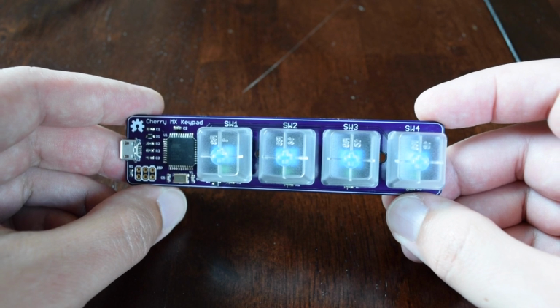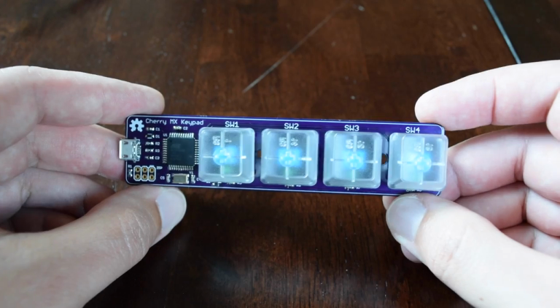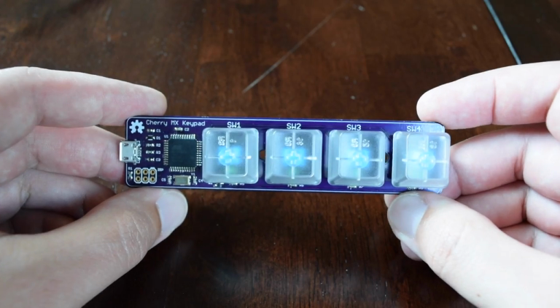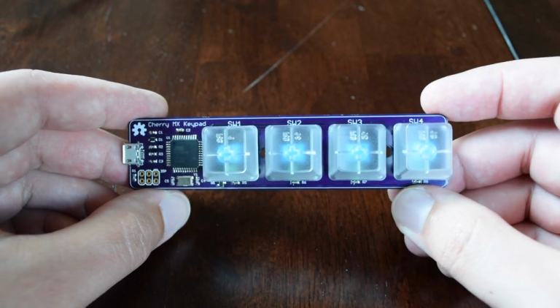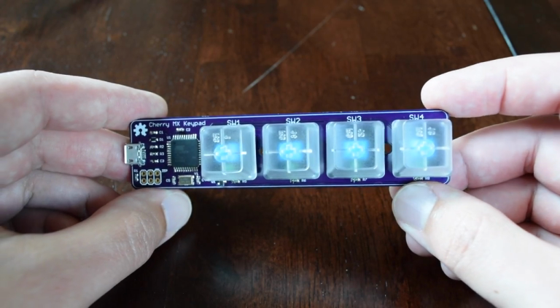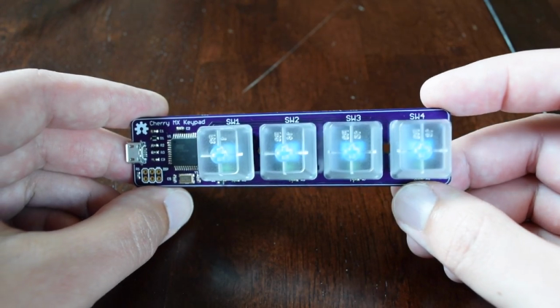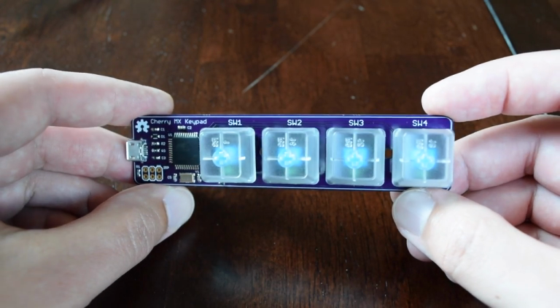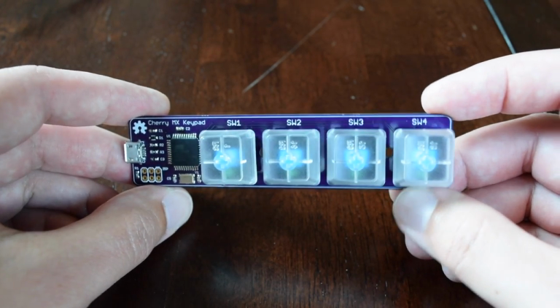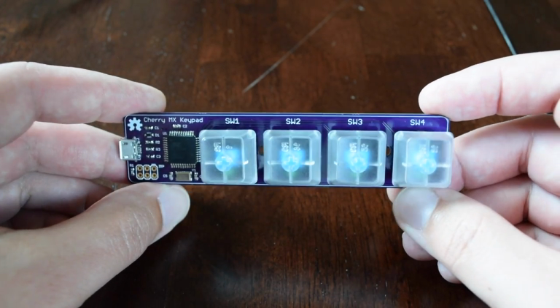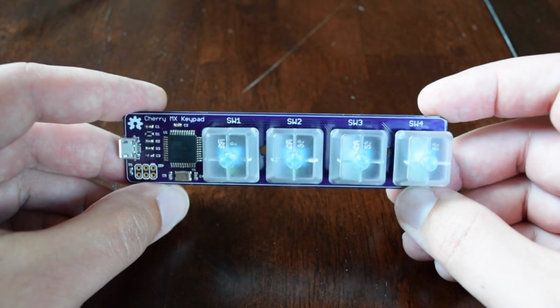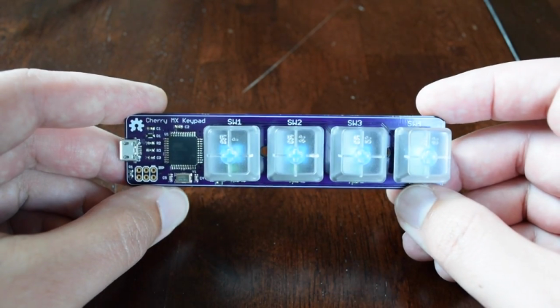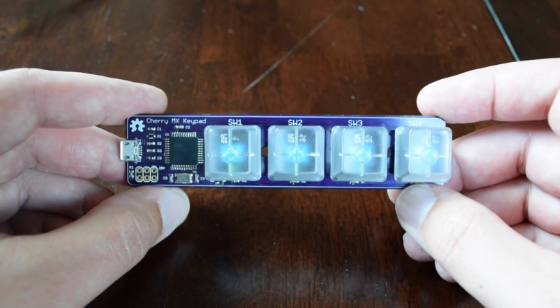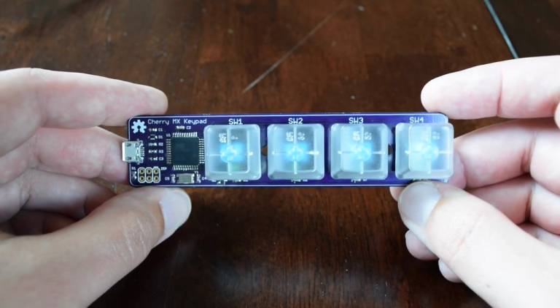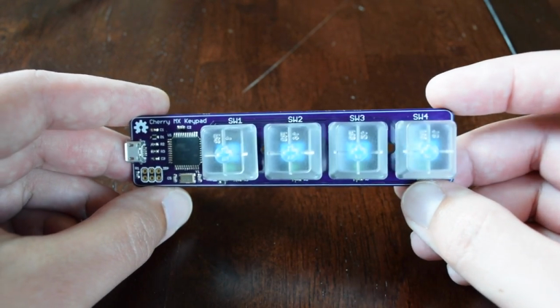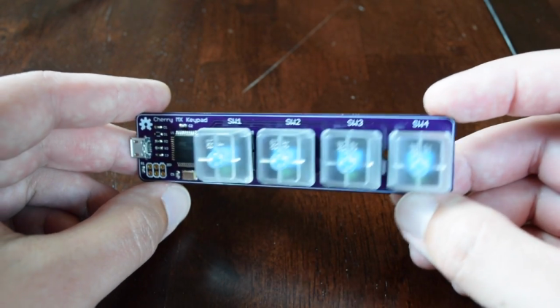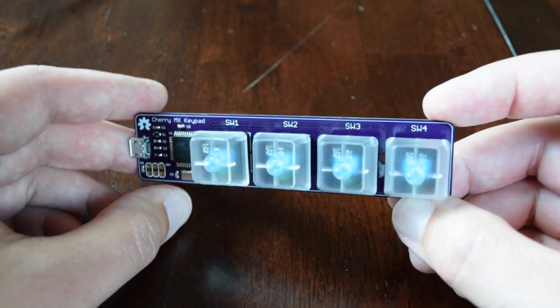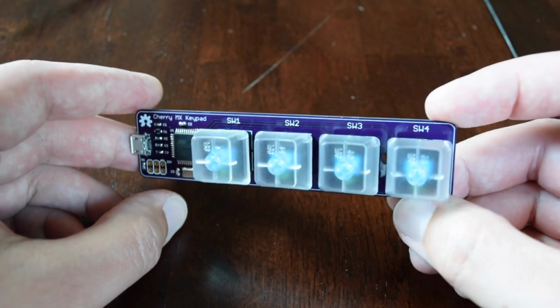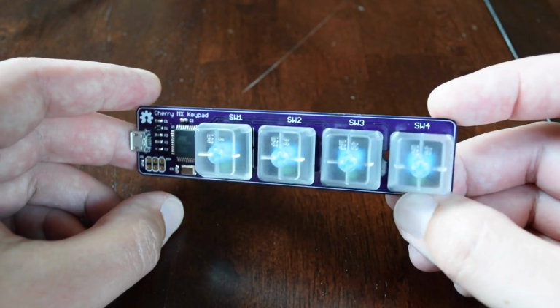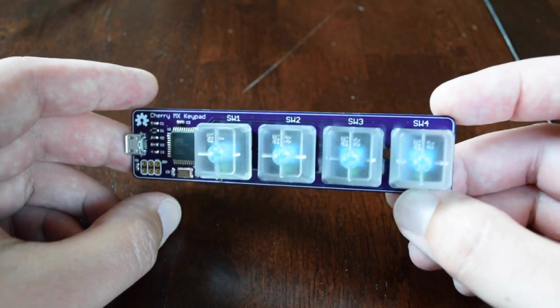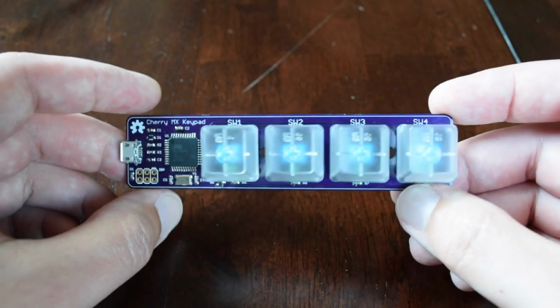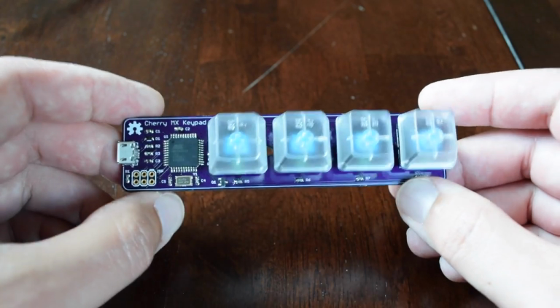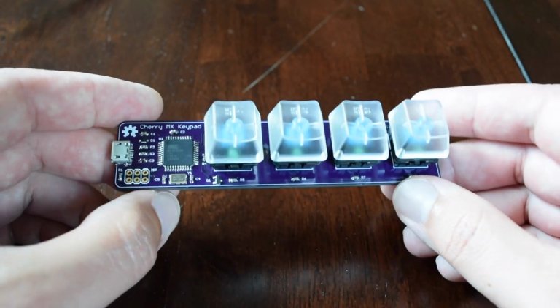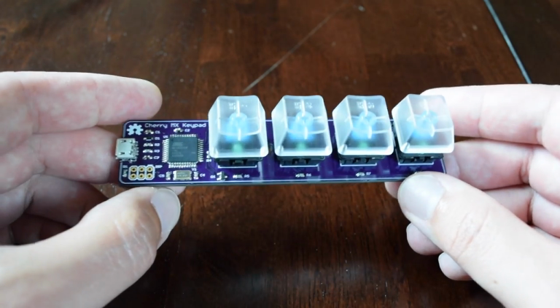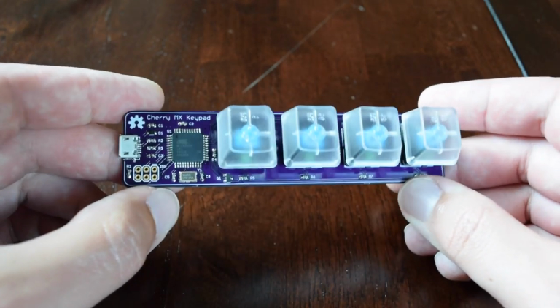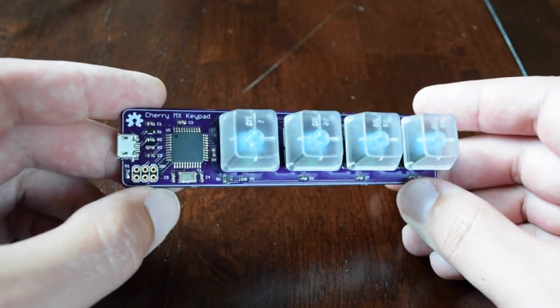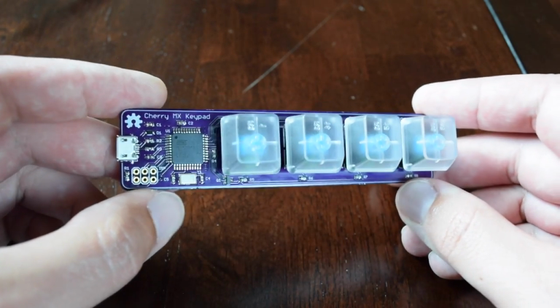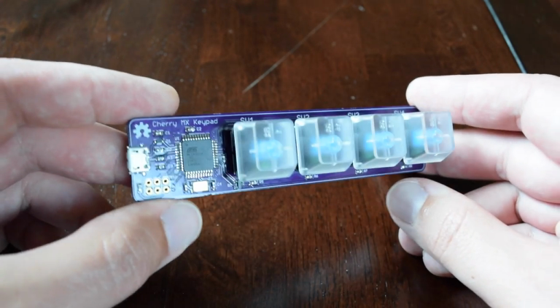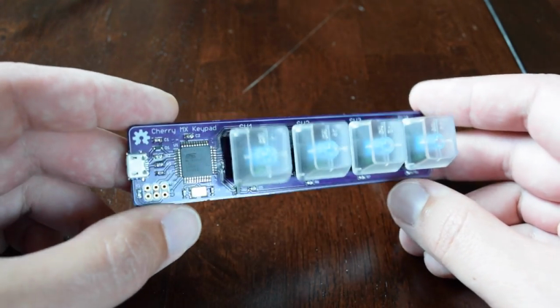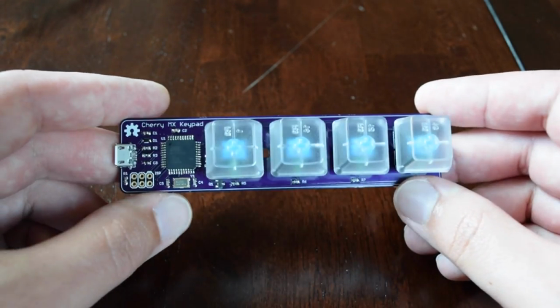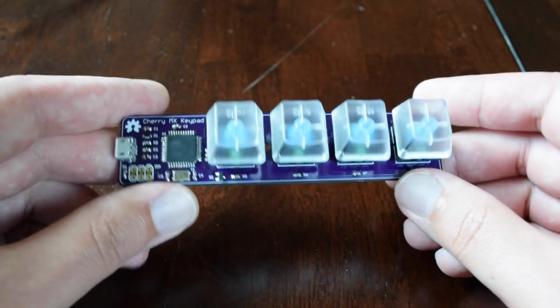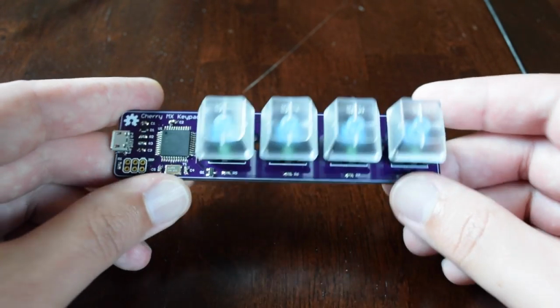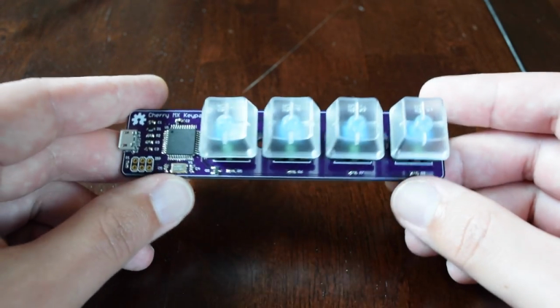Here's a short video to accompany a project I recently posted to my blog, which is an open-source, Arduino-compatible Cherry MX keypad. And here it is.